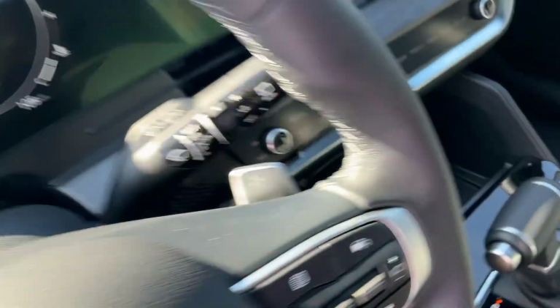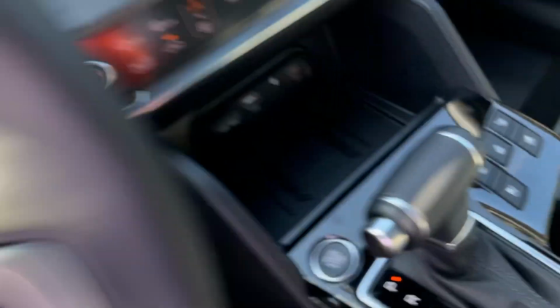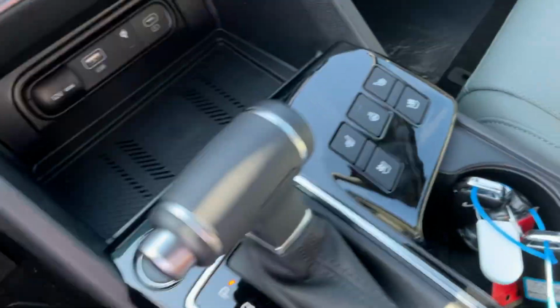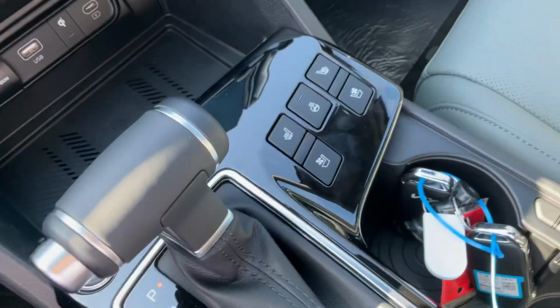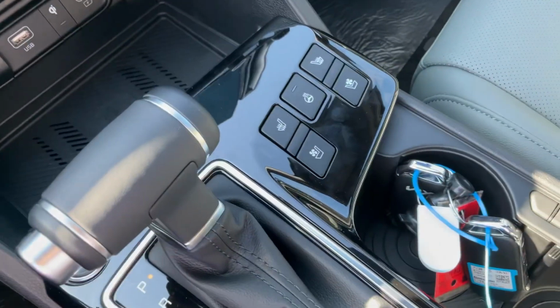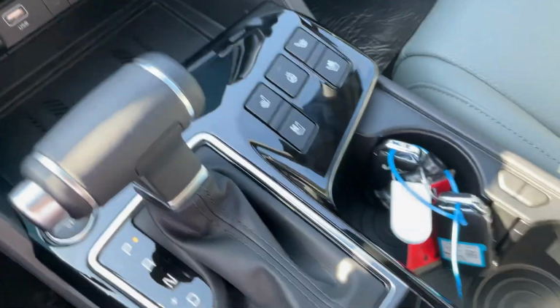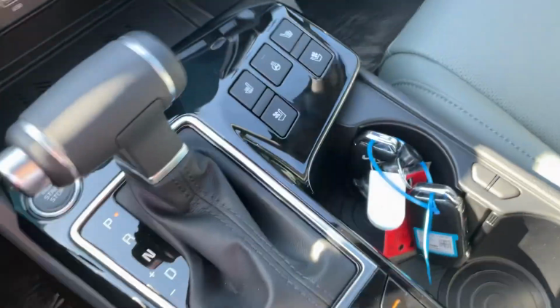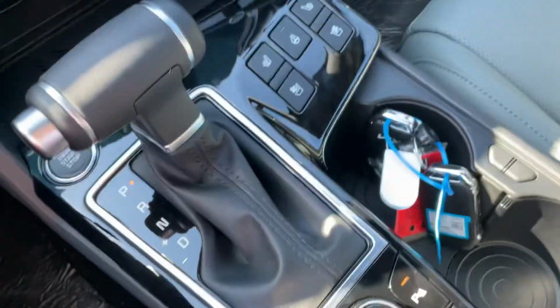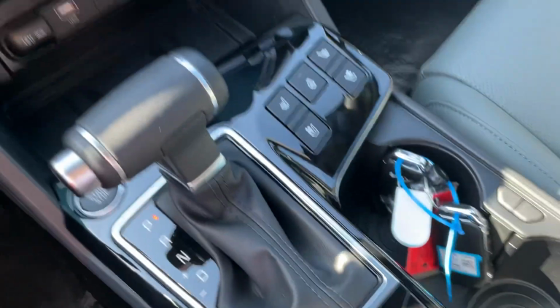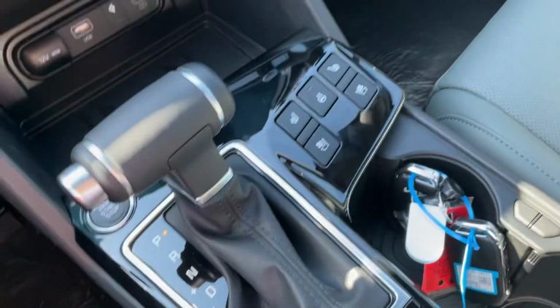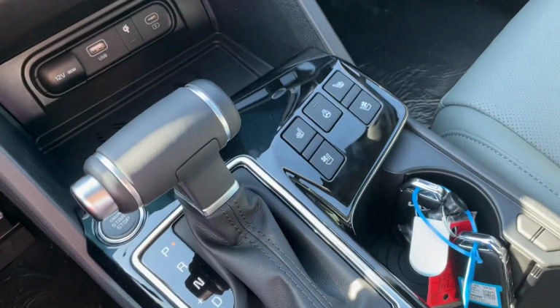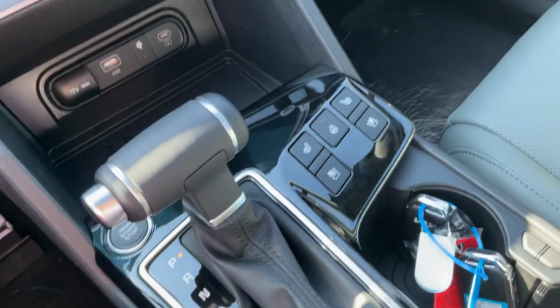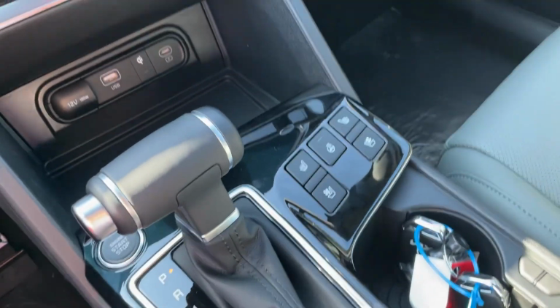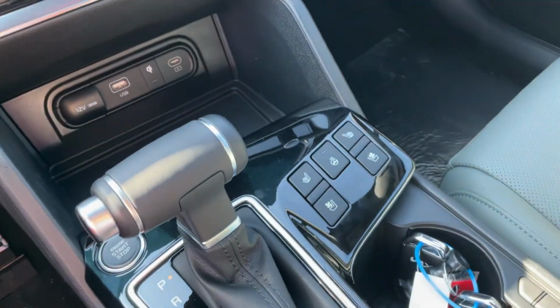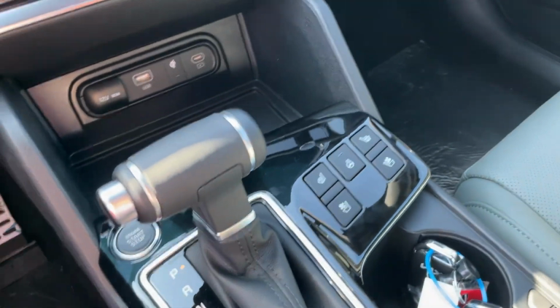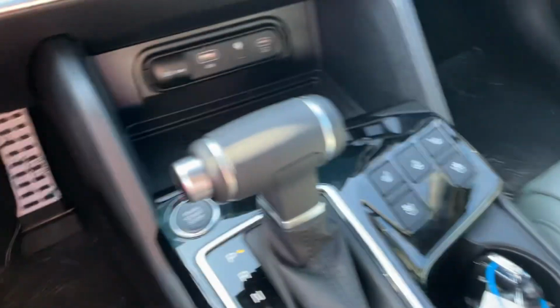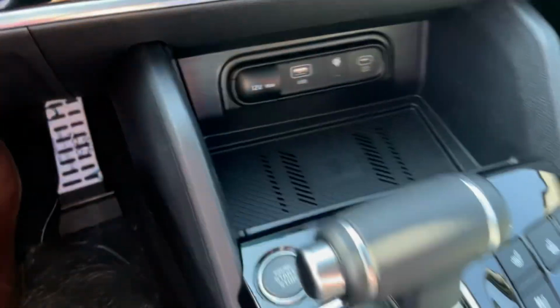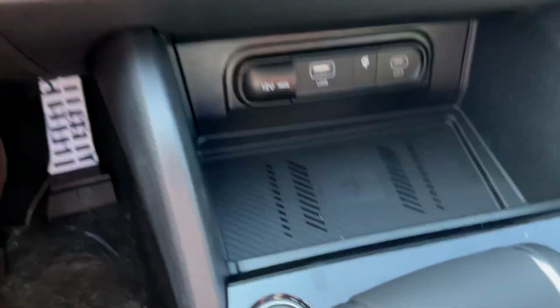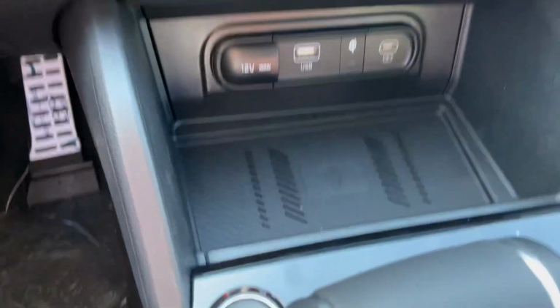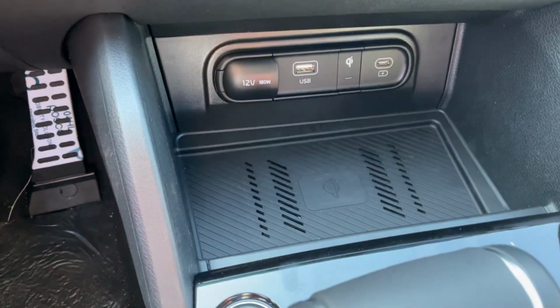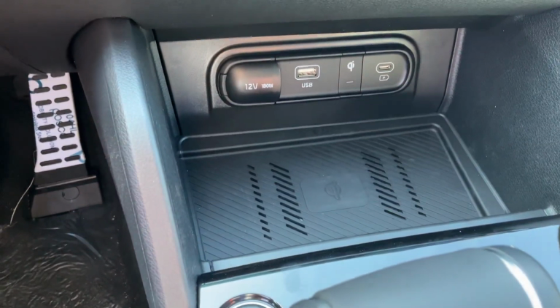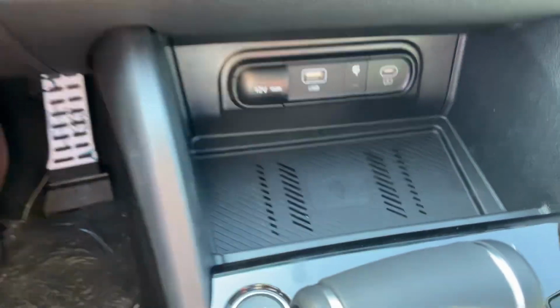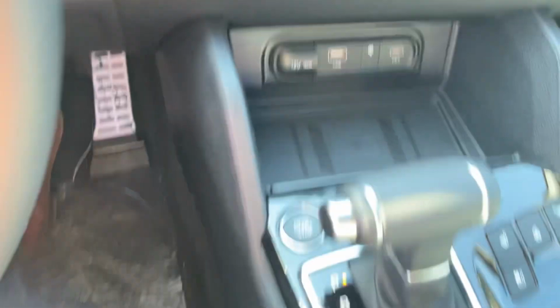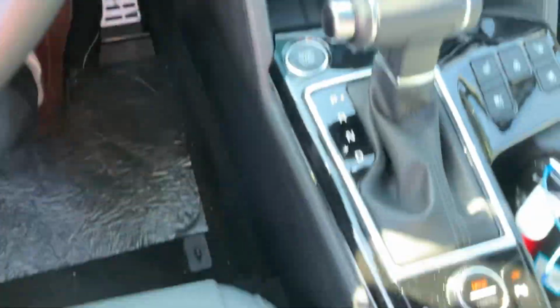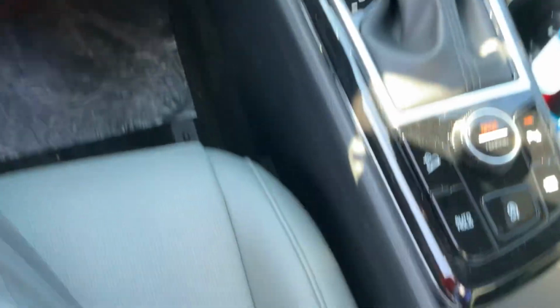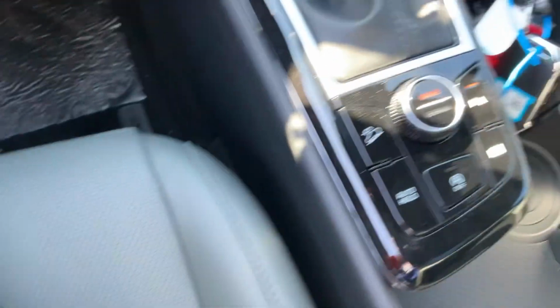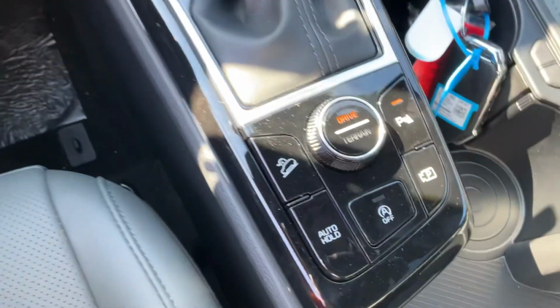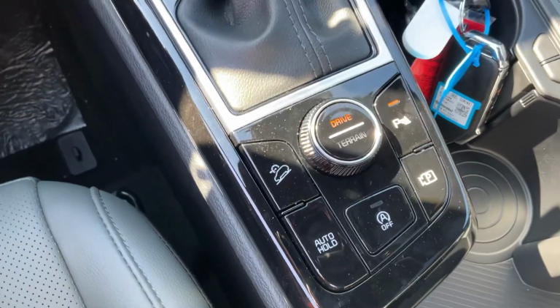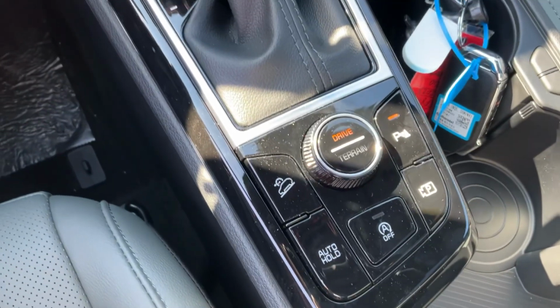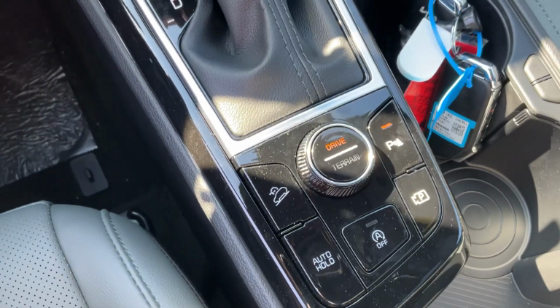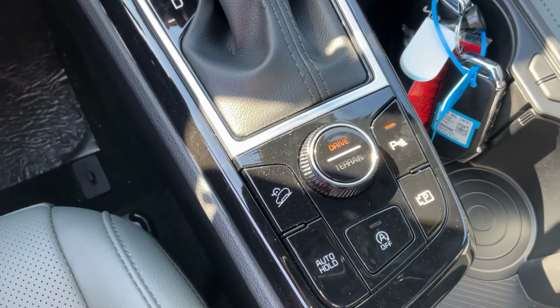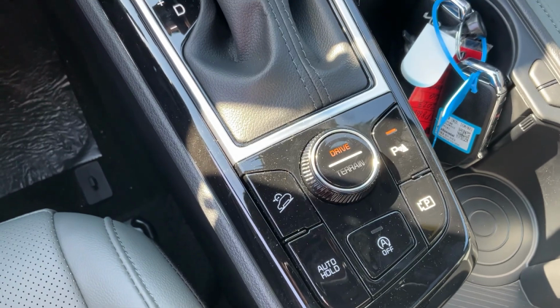You do get your heated seats, cooled seats, heated steering wheel in the front. You get wireless charging, different drive modes and terrain modes.